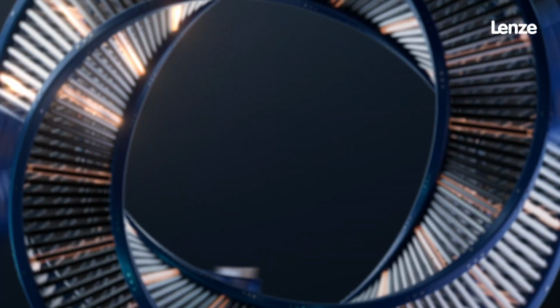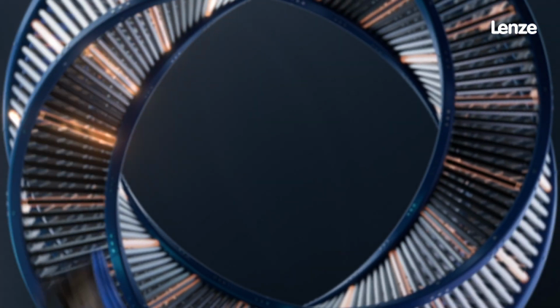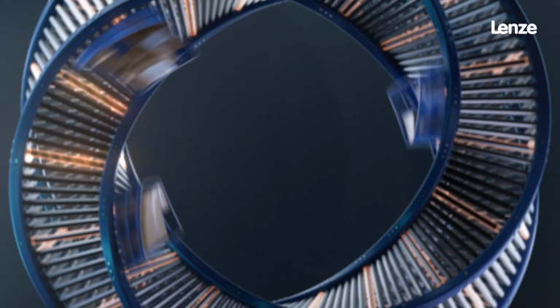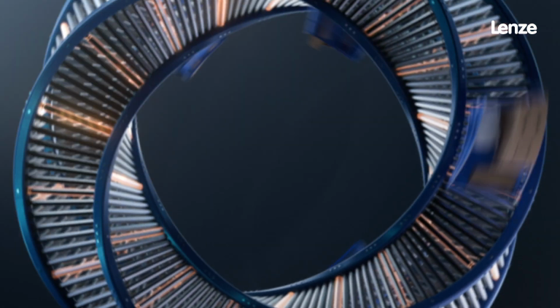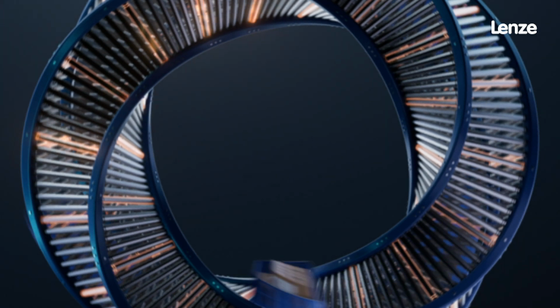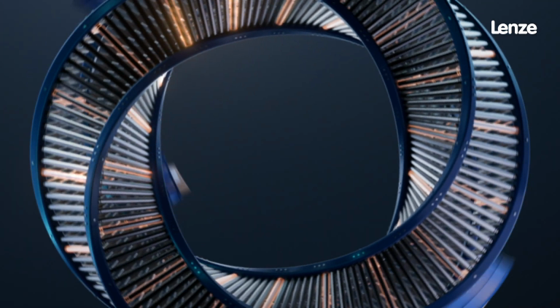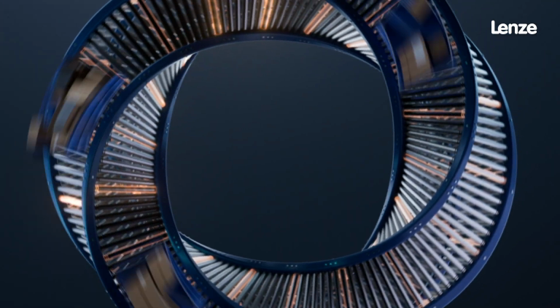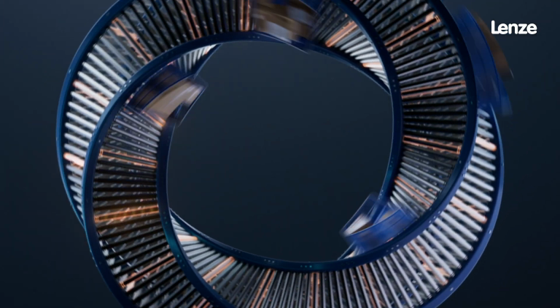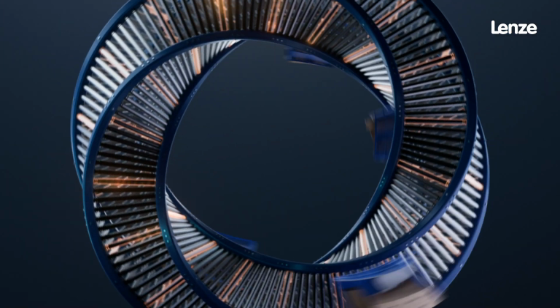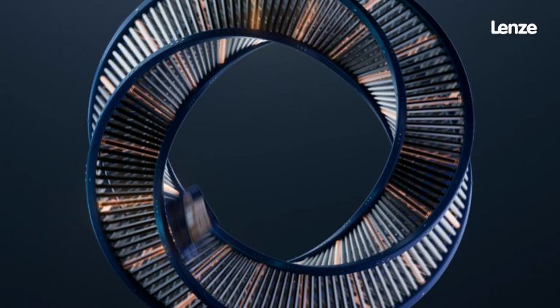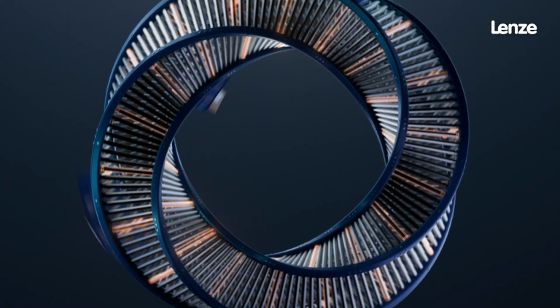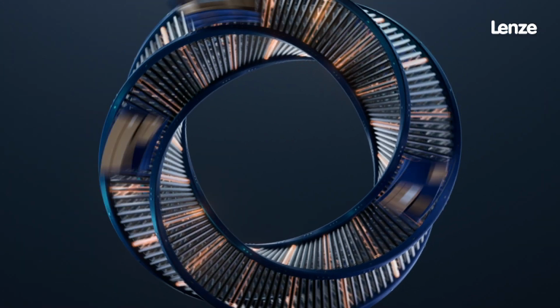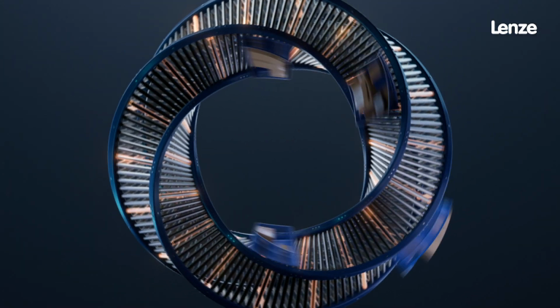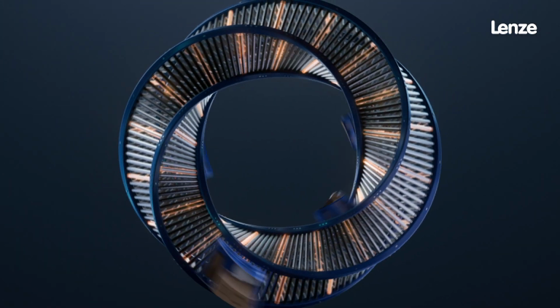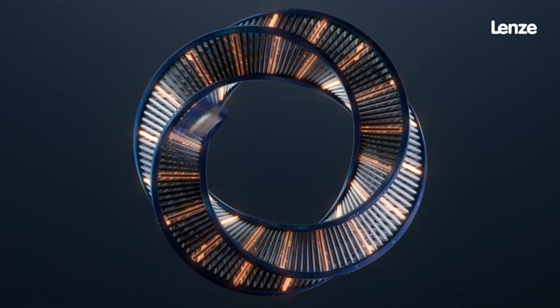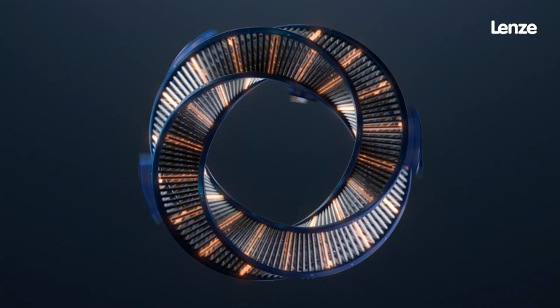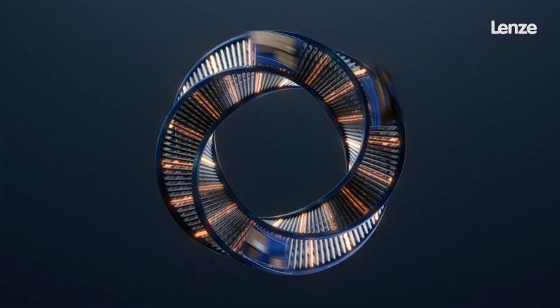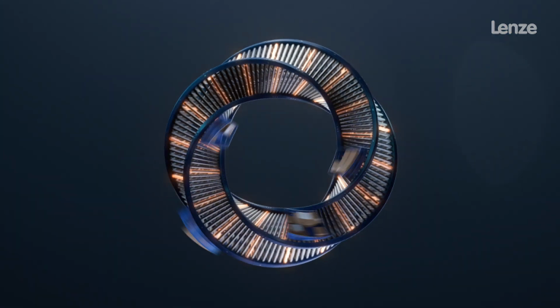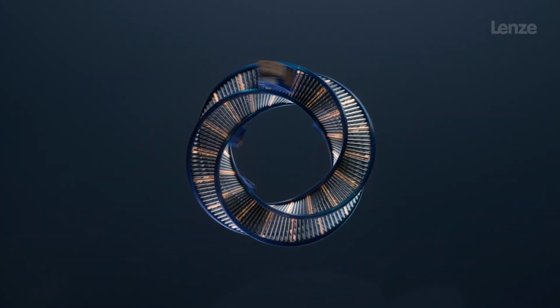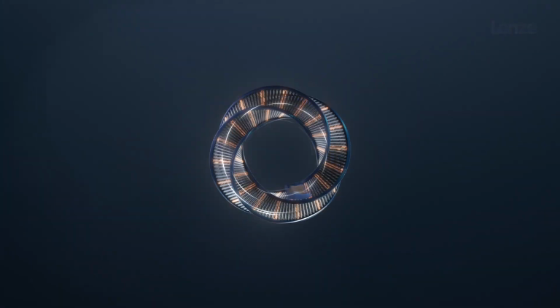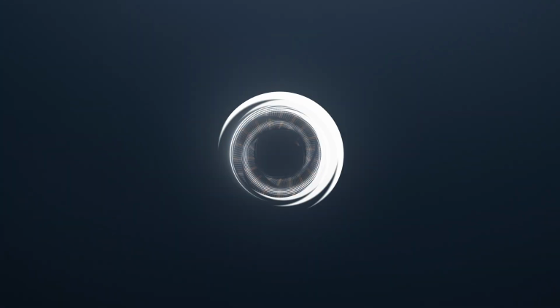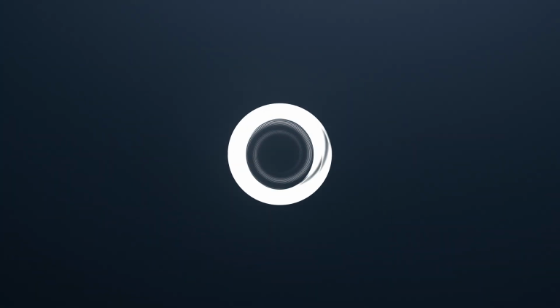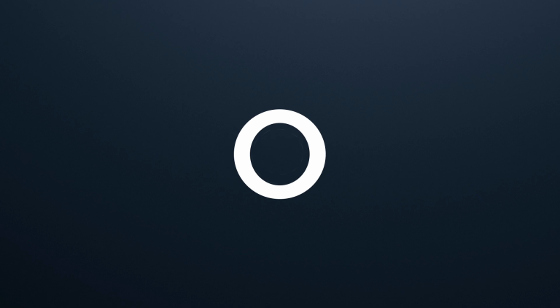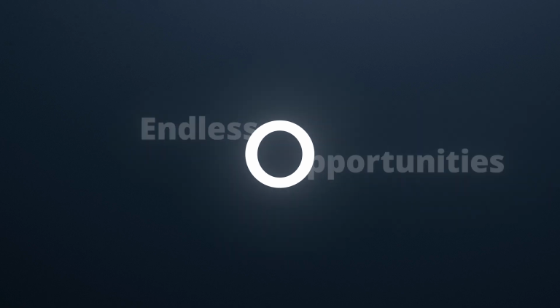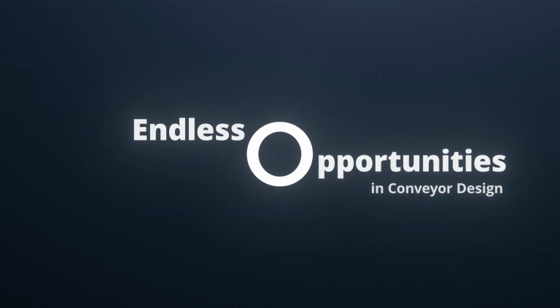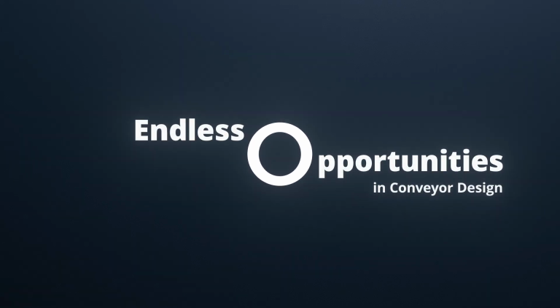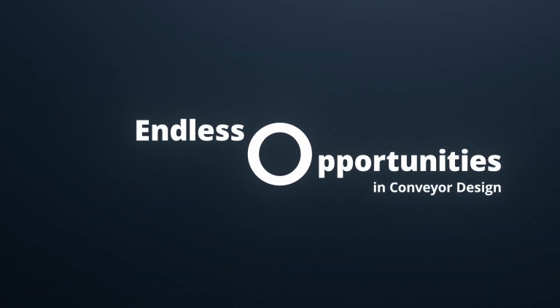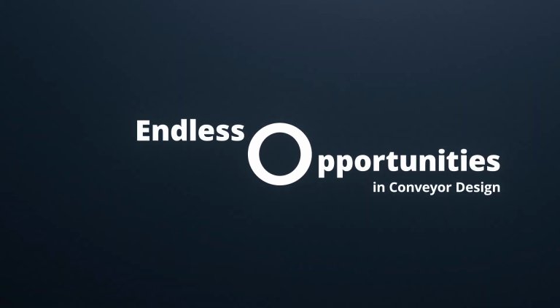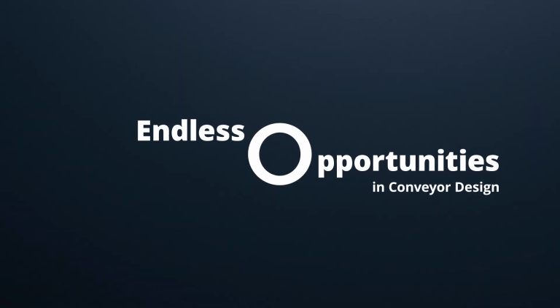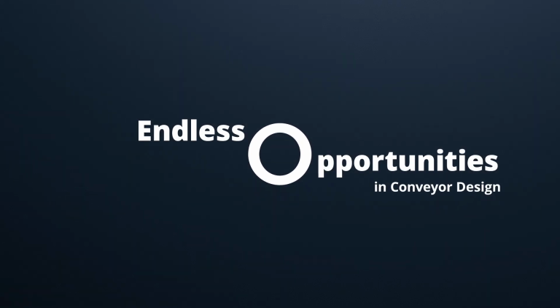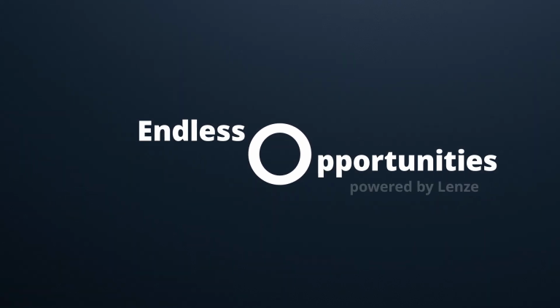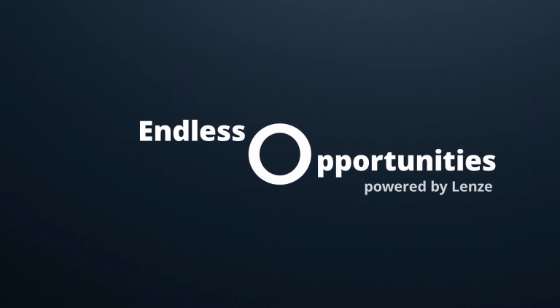Get ready to take your industry's leading role. It's time for the new motor-driven roller by Lenze.